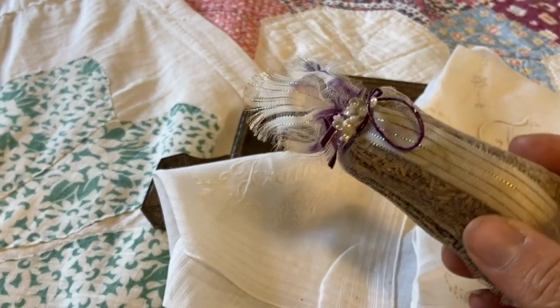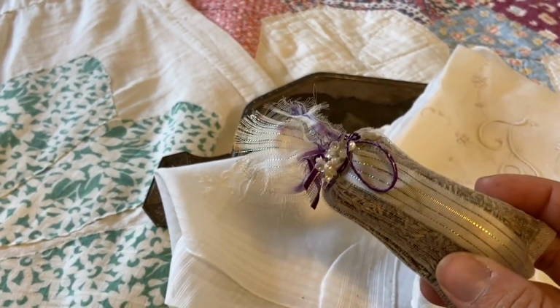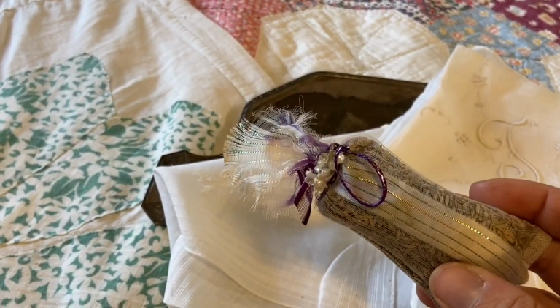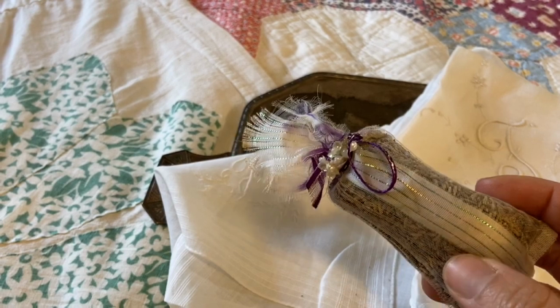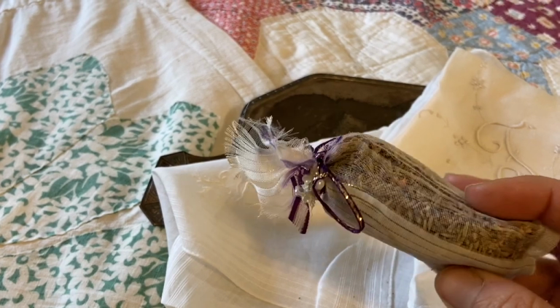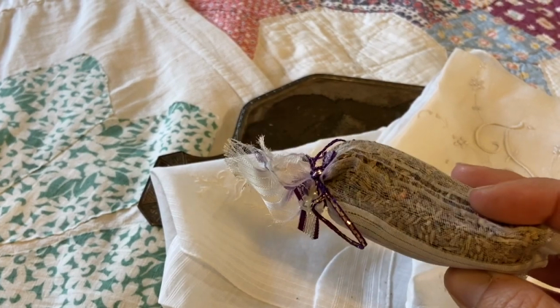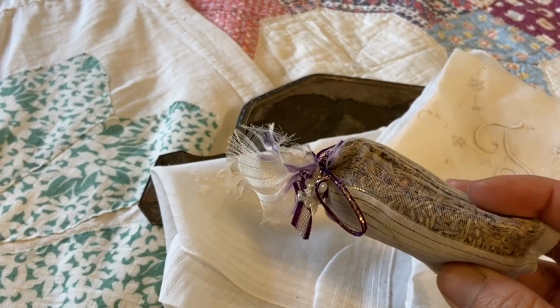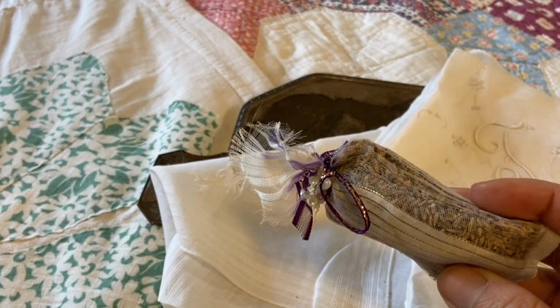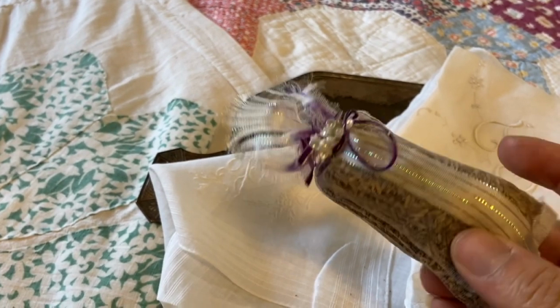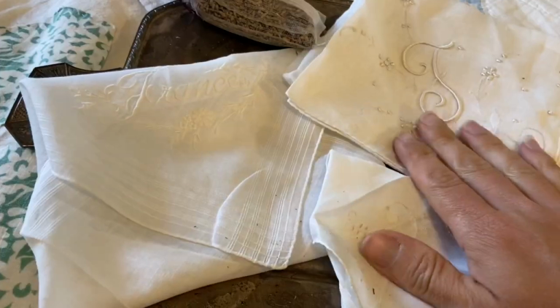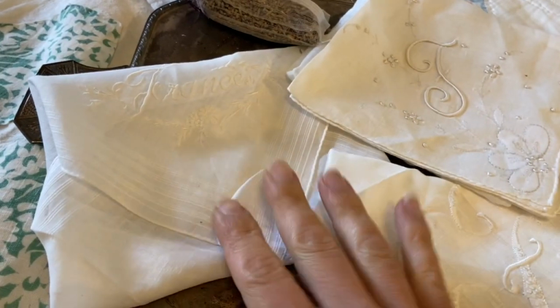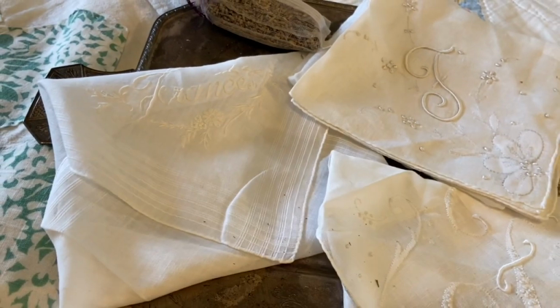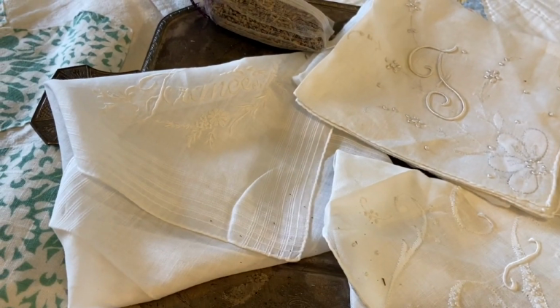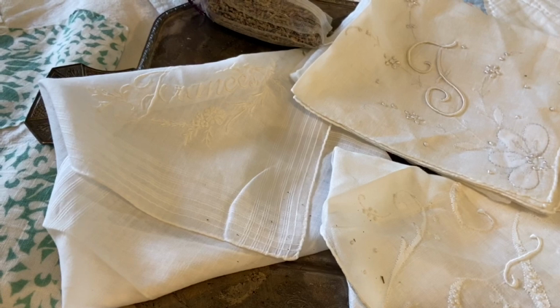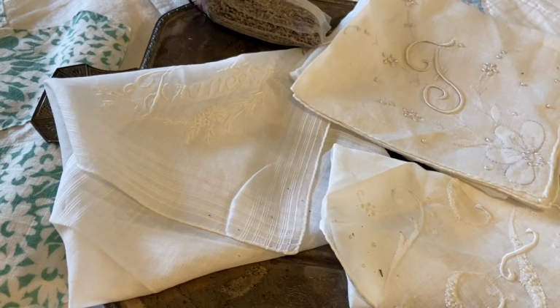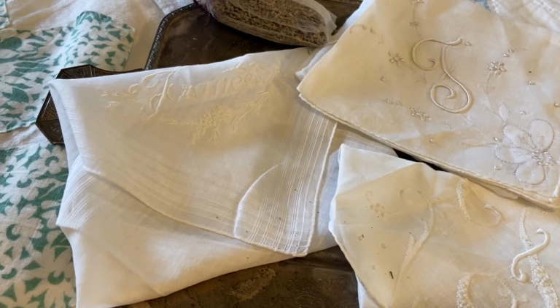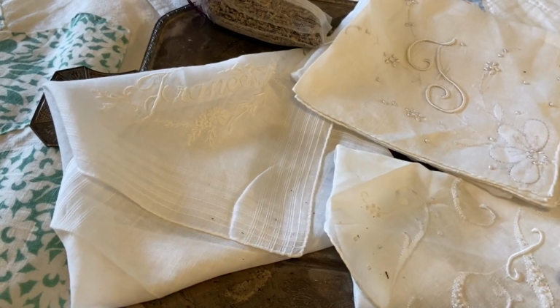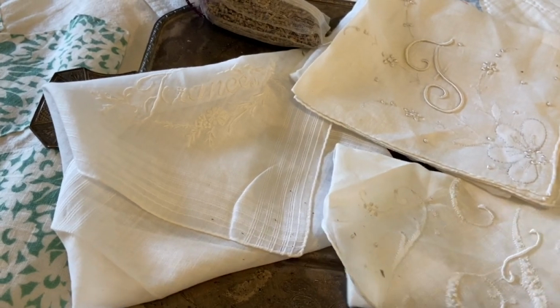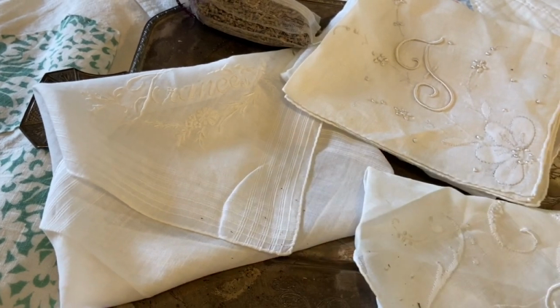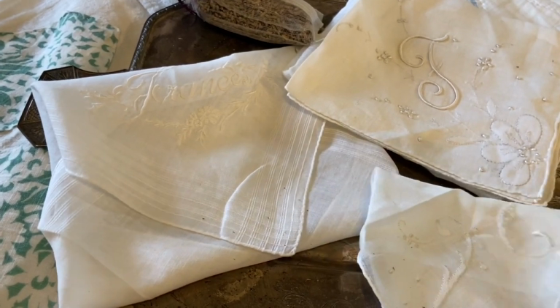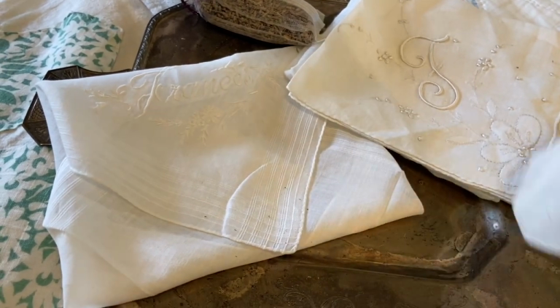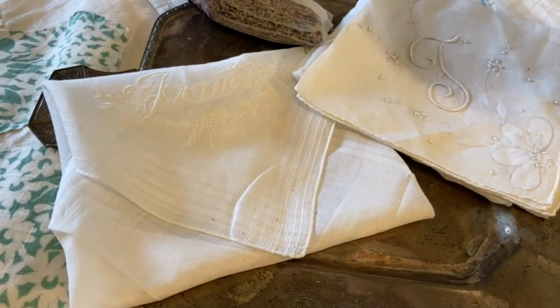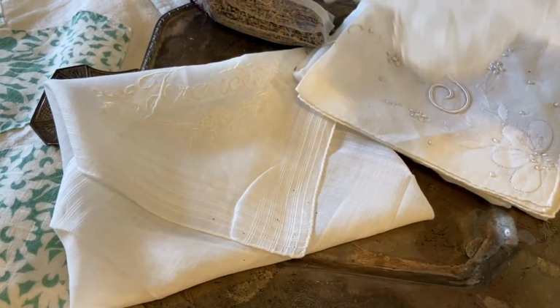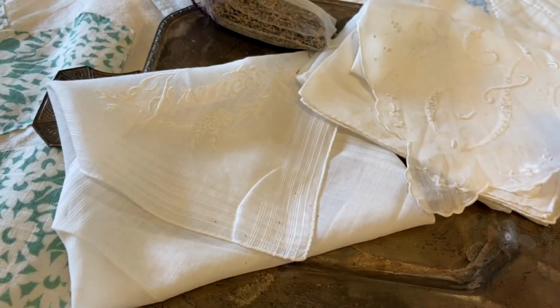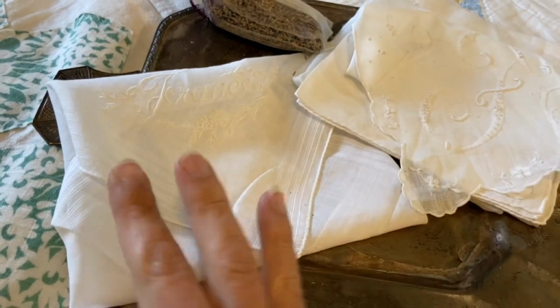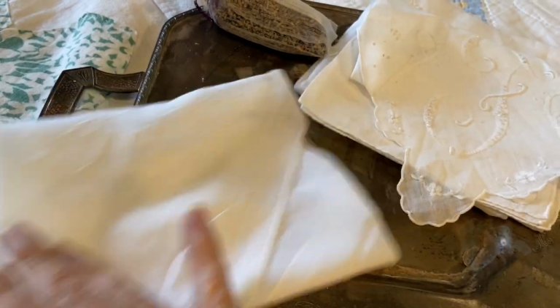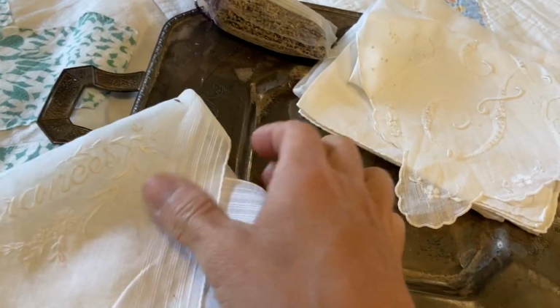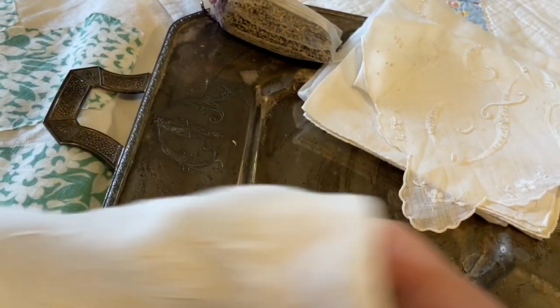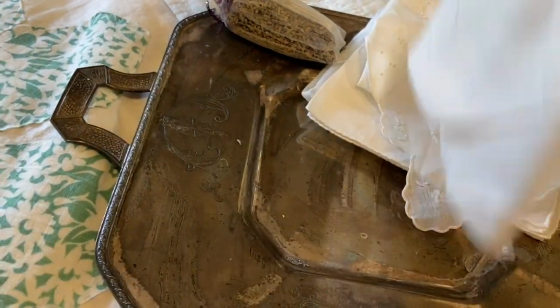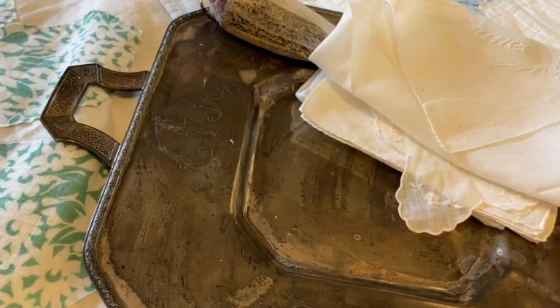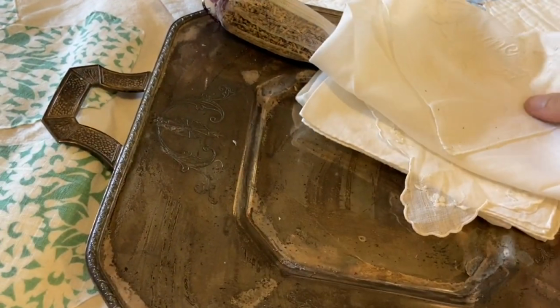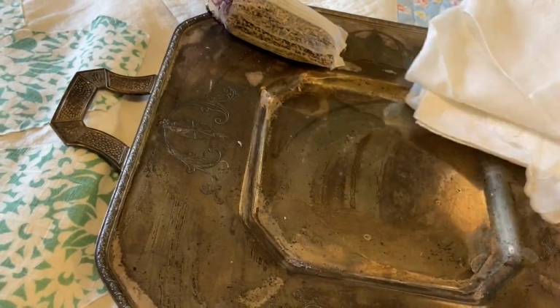I've got some lavender growing outside, and I also picked some up at a rummage sale. I've got these beautiful handkerchiefs, so I'm going to play around with some different shapes. I might put a liner inside, I might not. I've never done this before, so I'm just kind of making it up as I go.